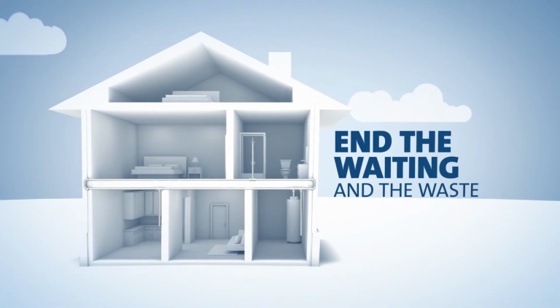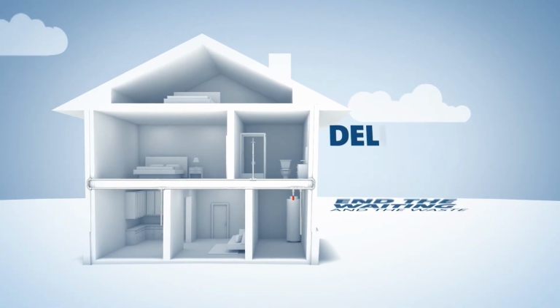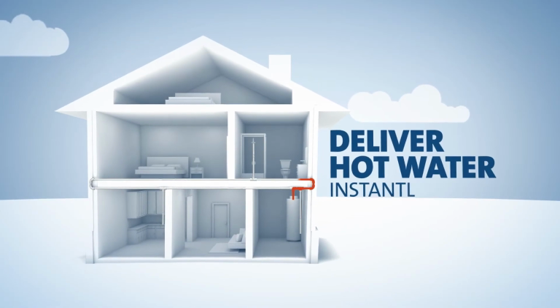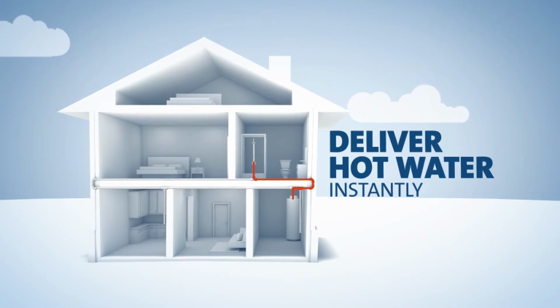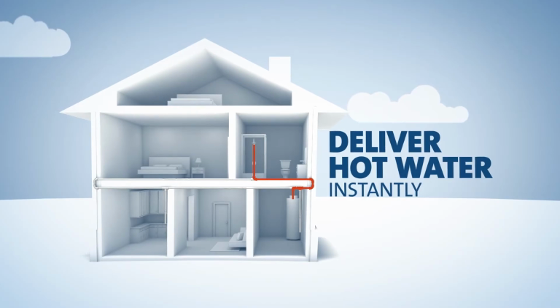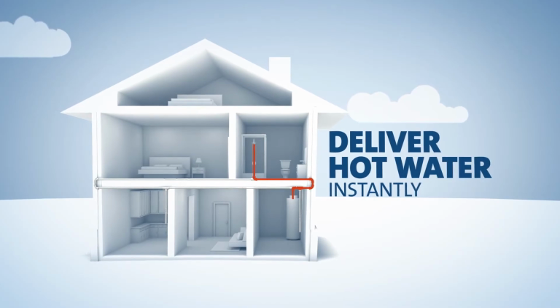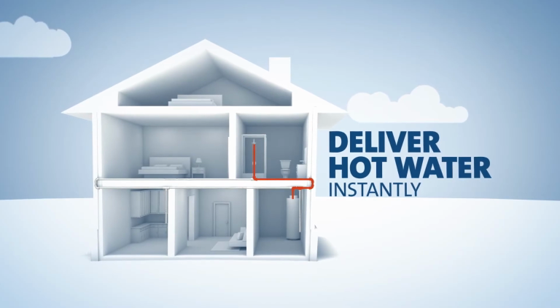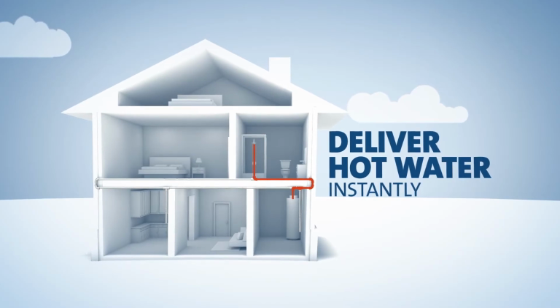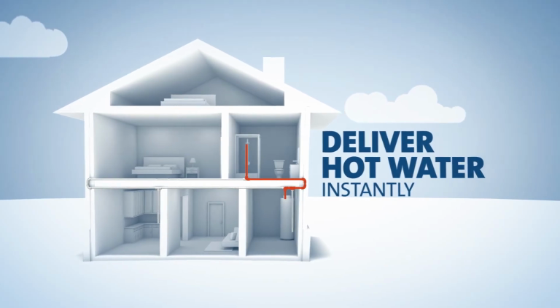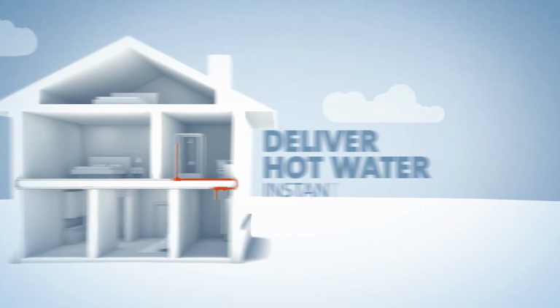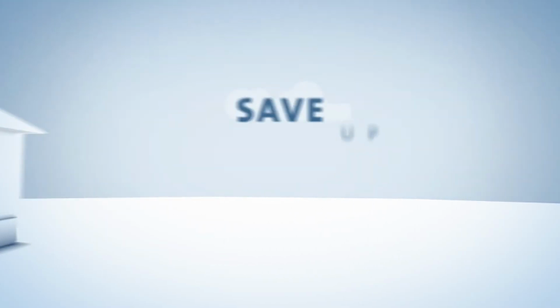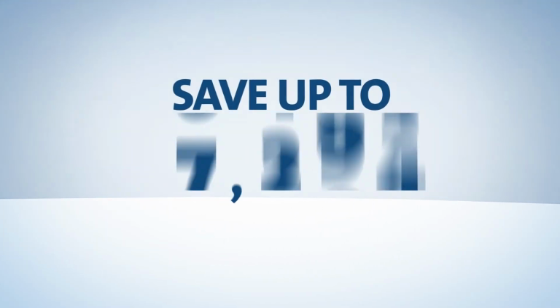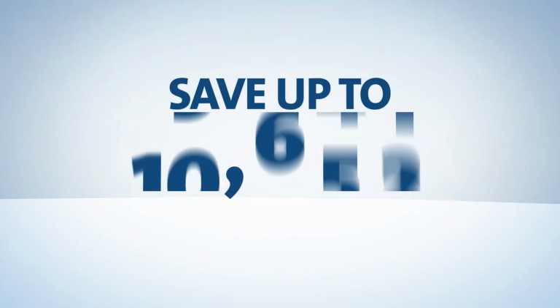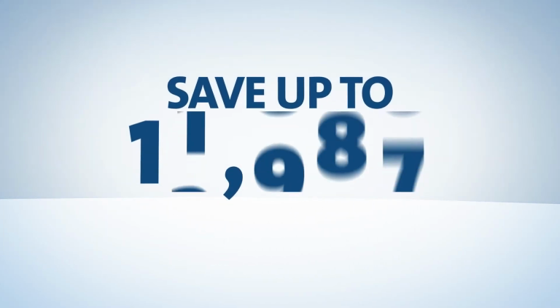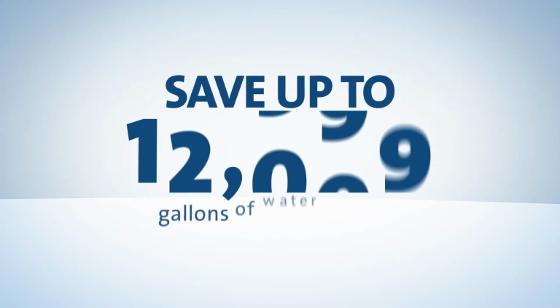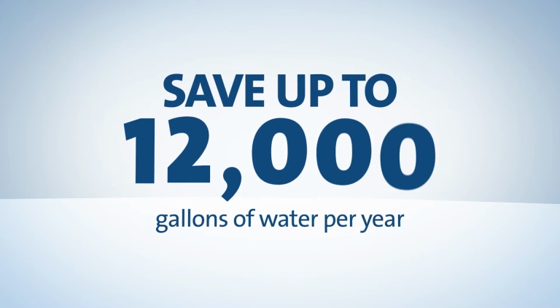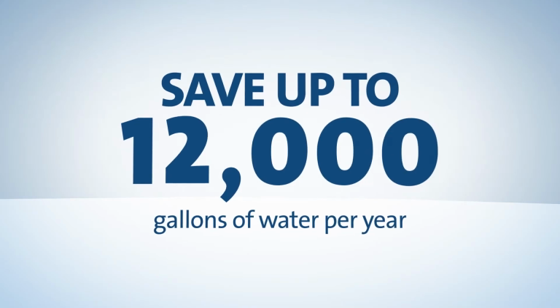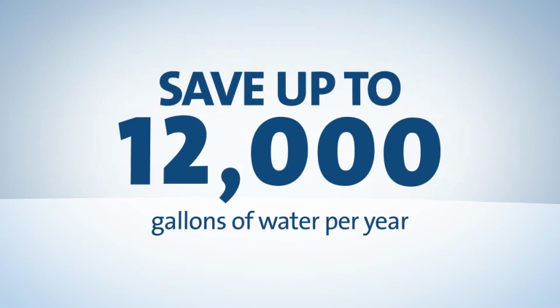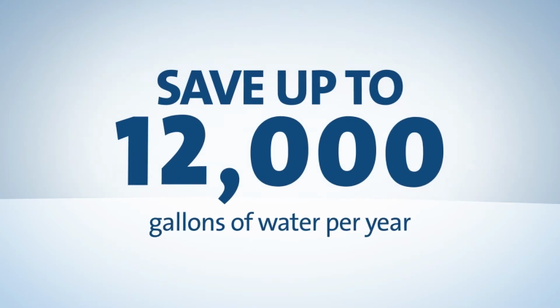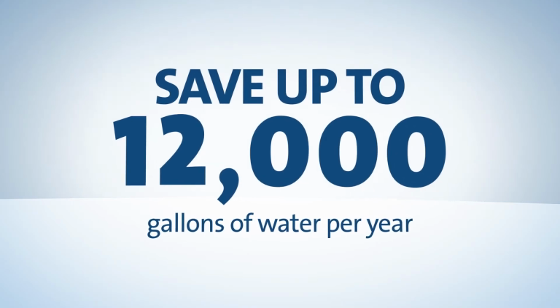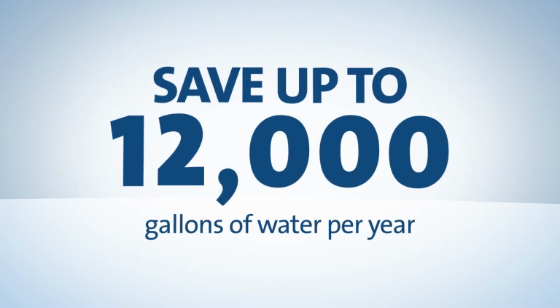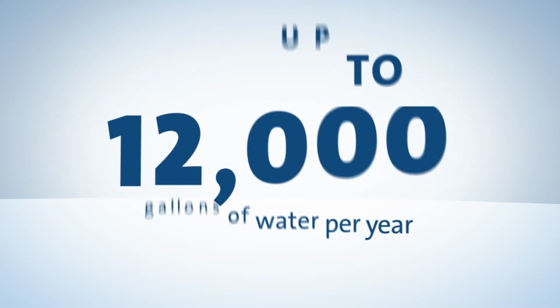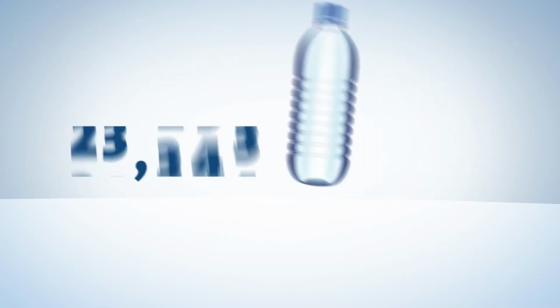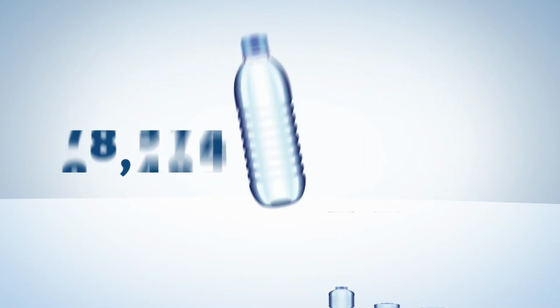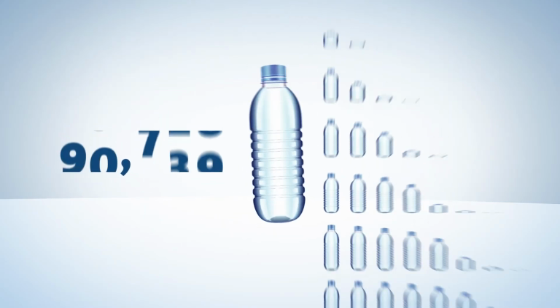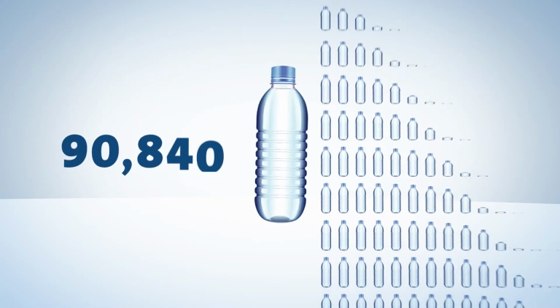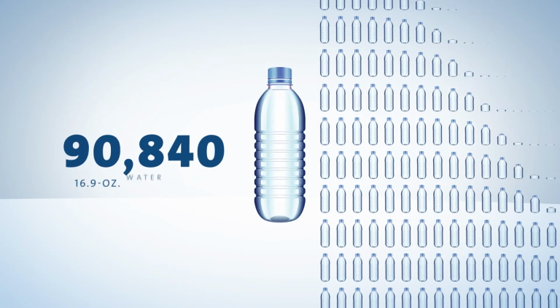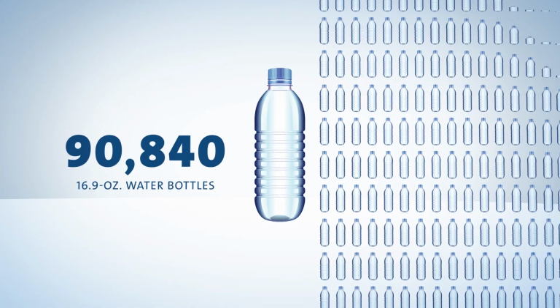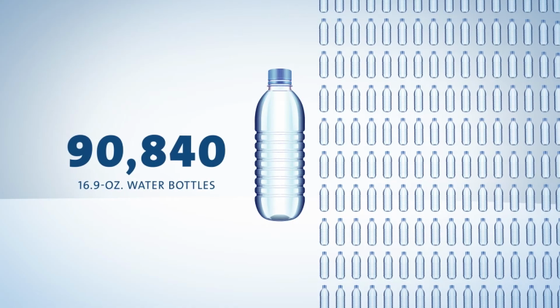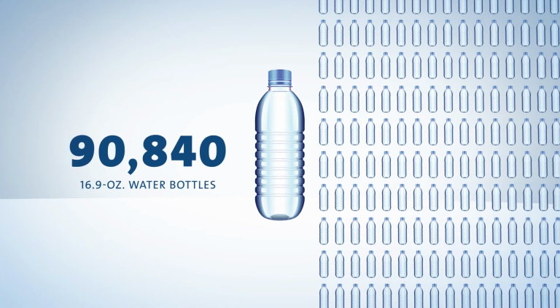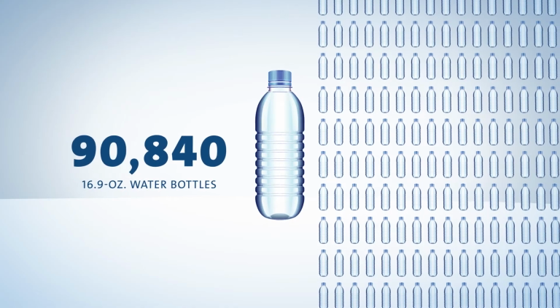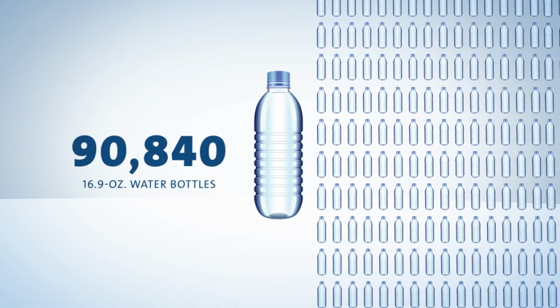They deliver hot water instantly to homeowners, saving not only time, but up to 12,000 gallons of water every year. That's enough to fill 90,840 16.9-ounce water bottles.